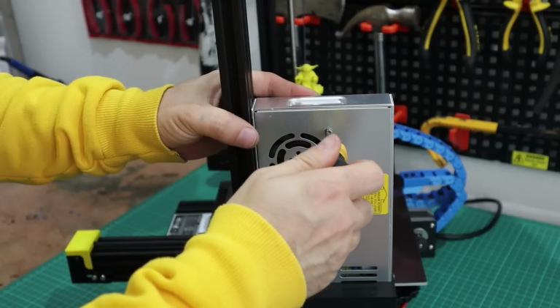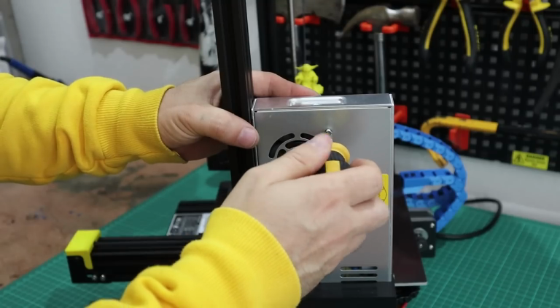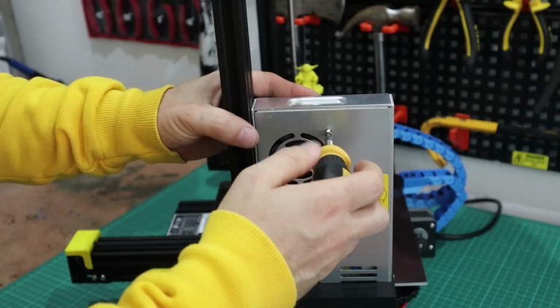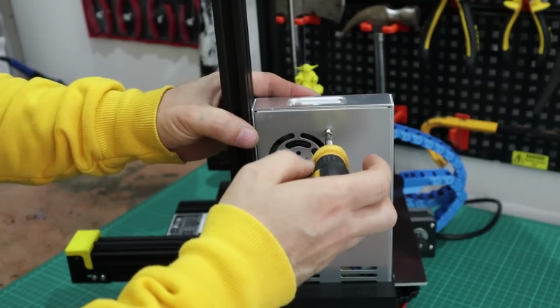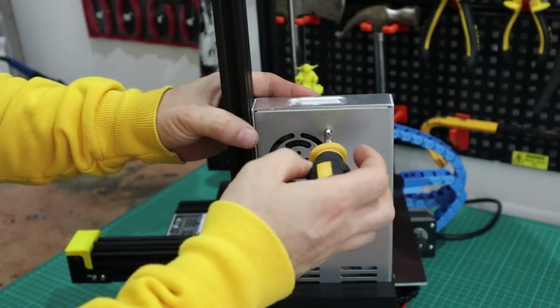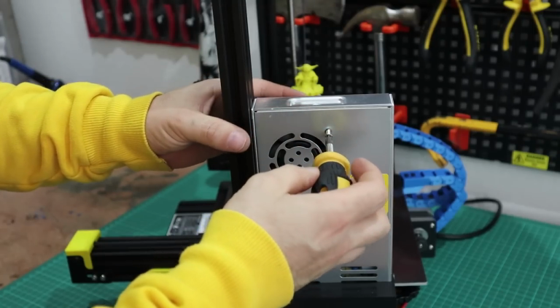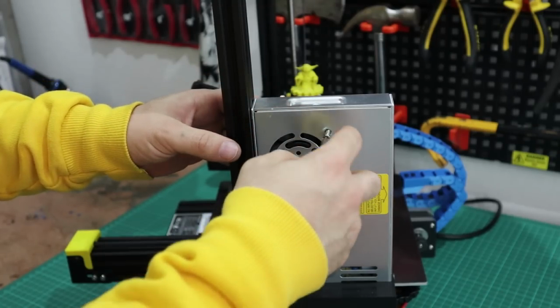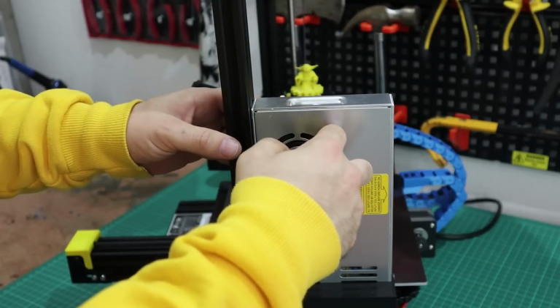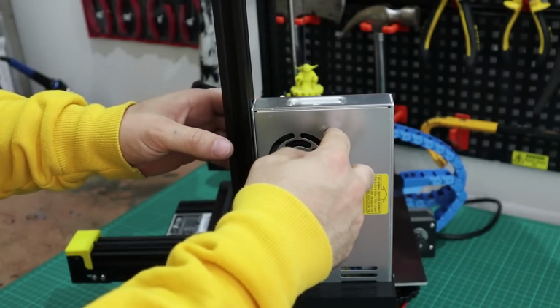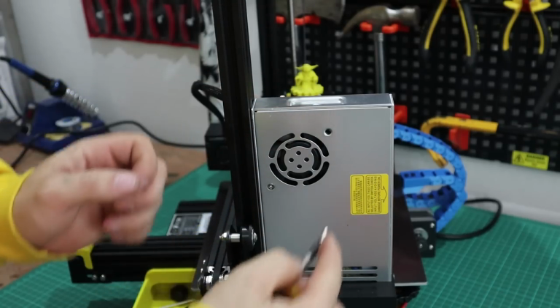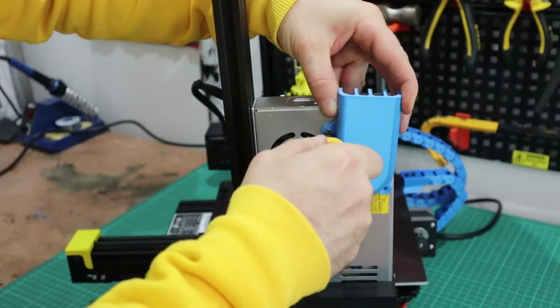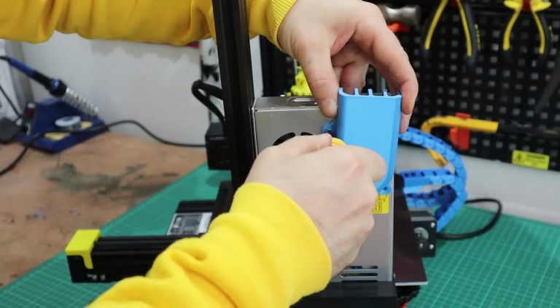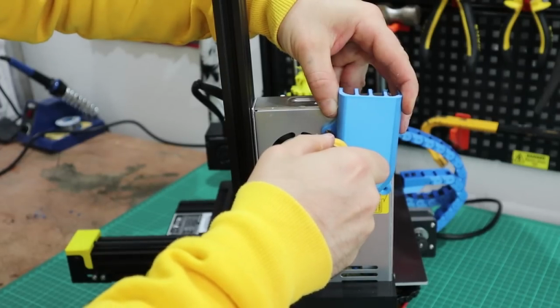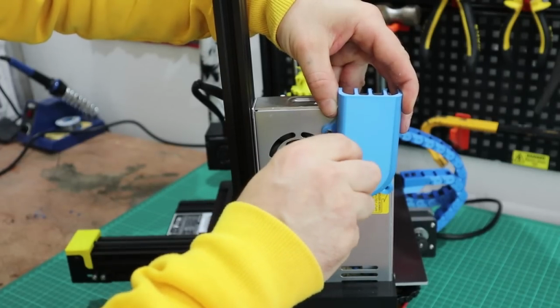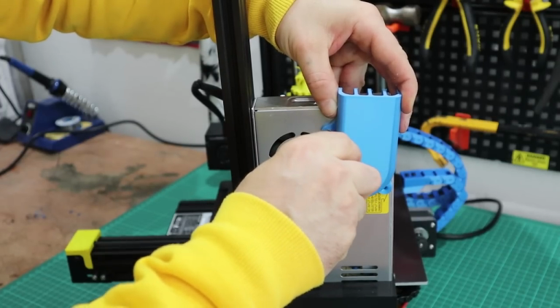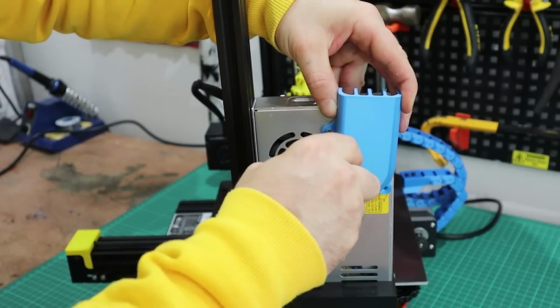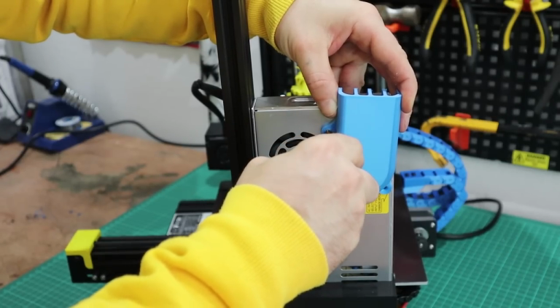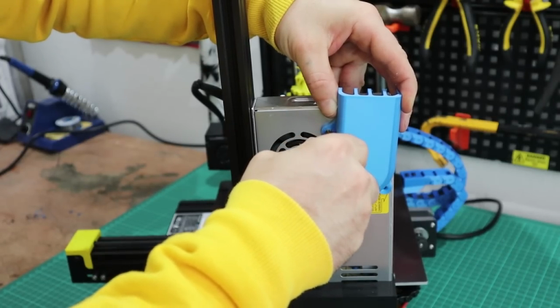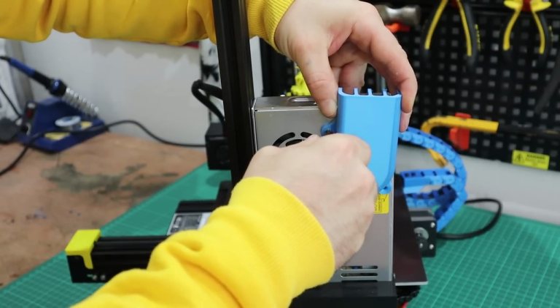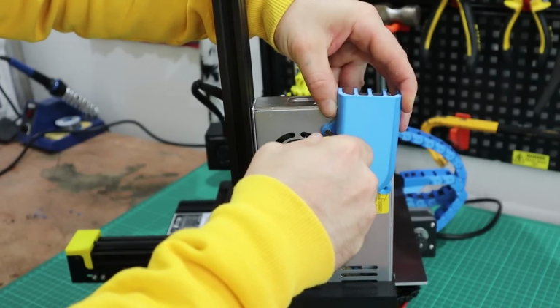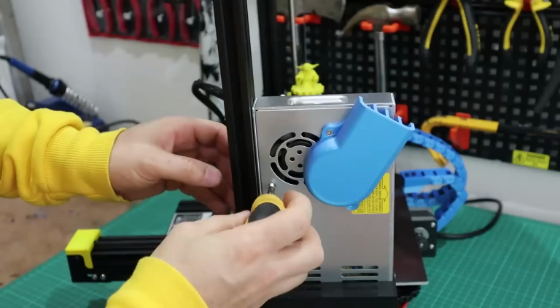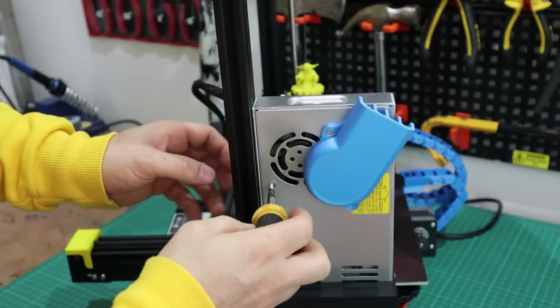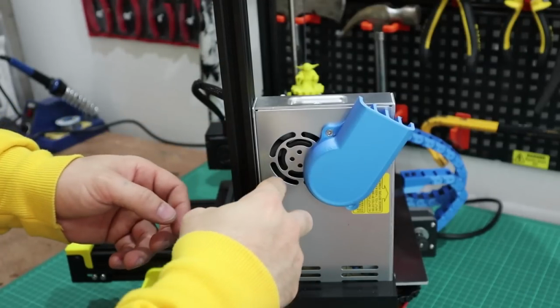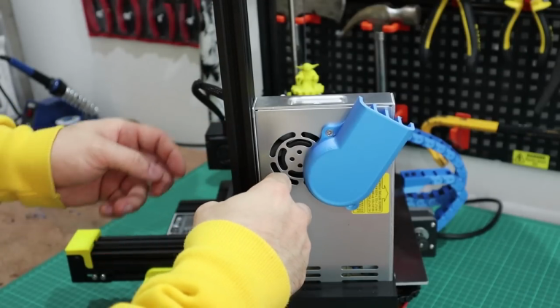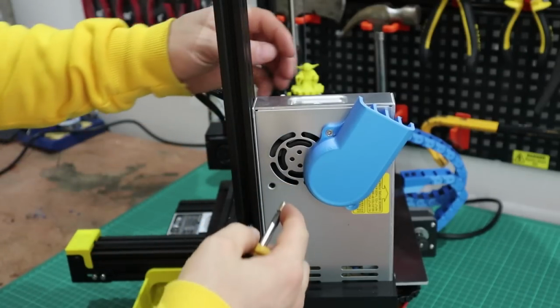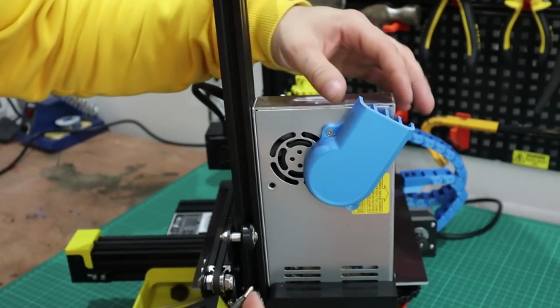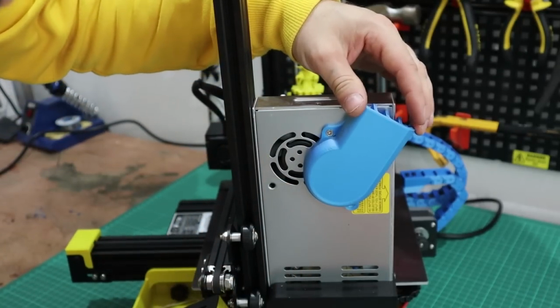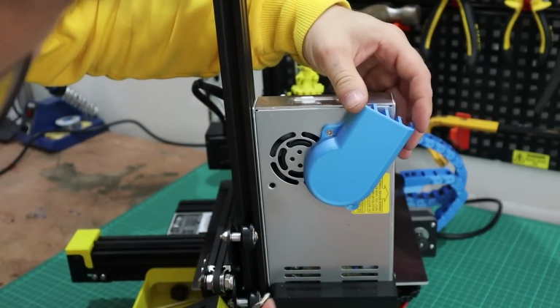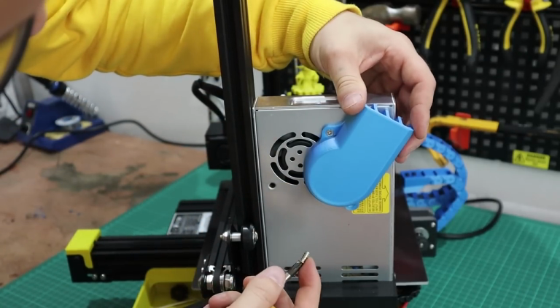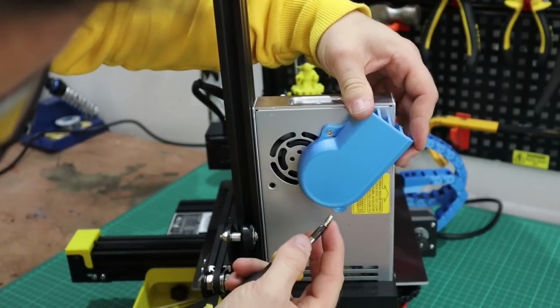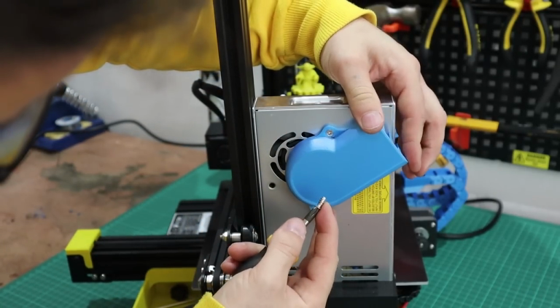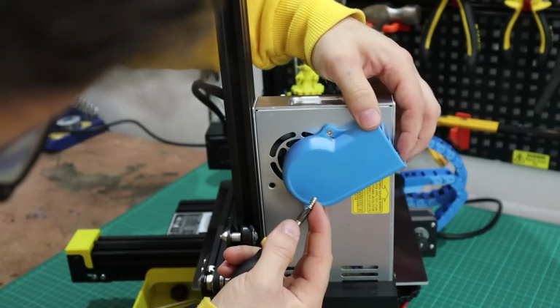It's important to take one screw out at a time. If you take both screws out the fan will fall into the power supply, so you take one screw out, attach the fan cowling, then take the second screw out, rotate the cowling, and put the screw back in.